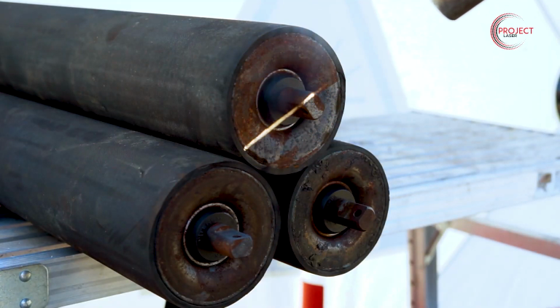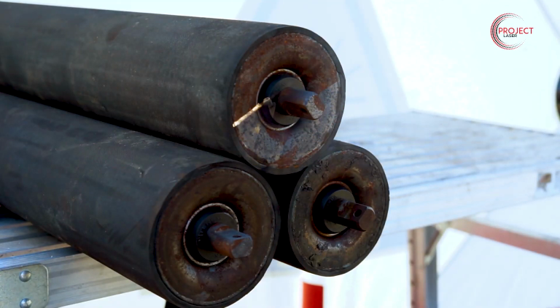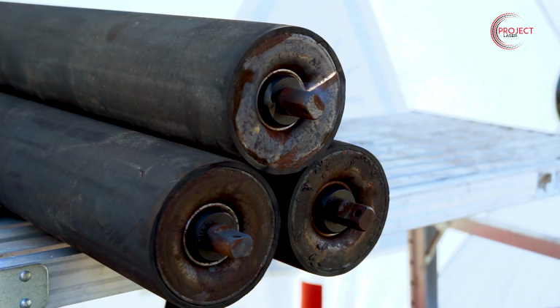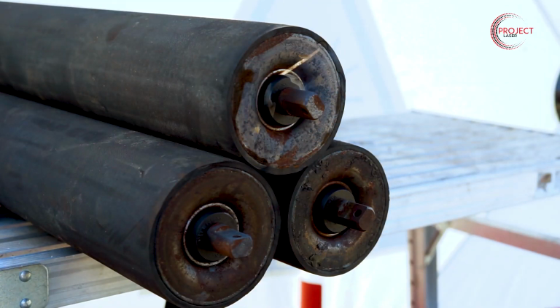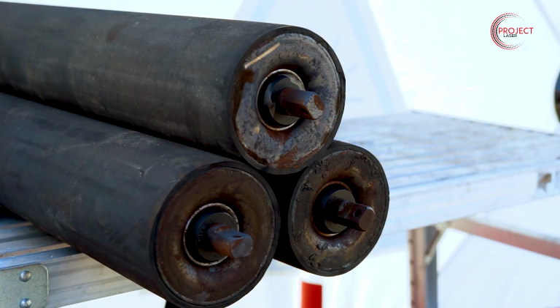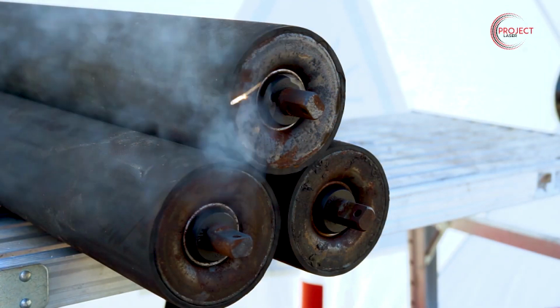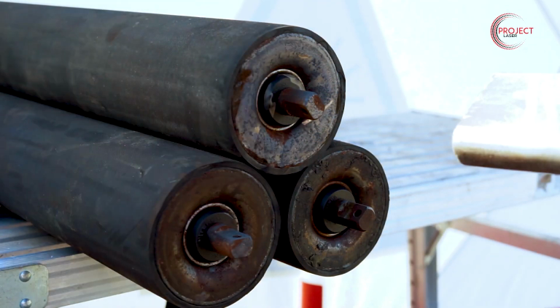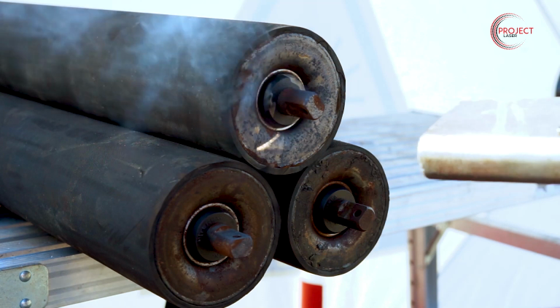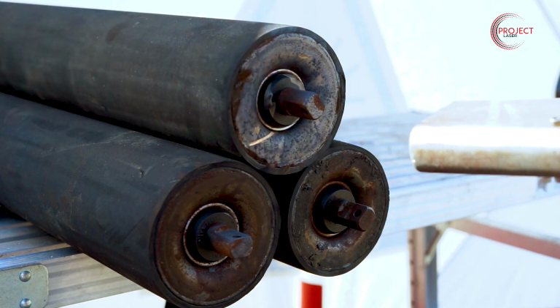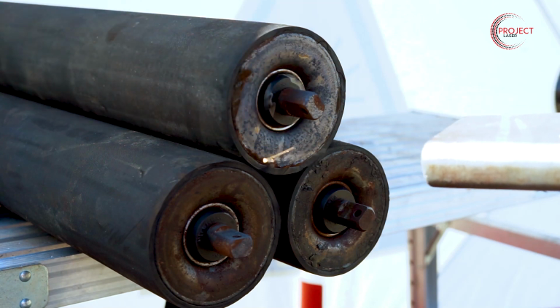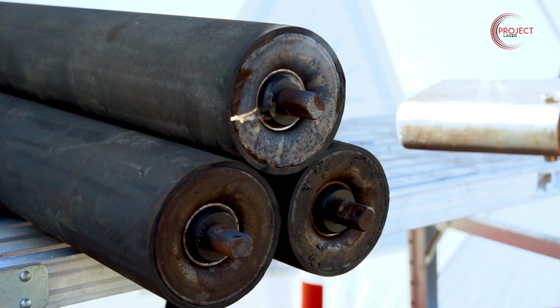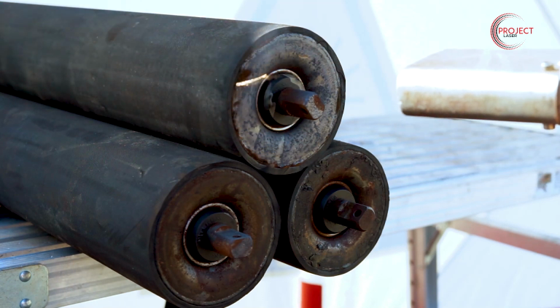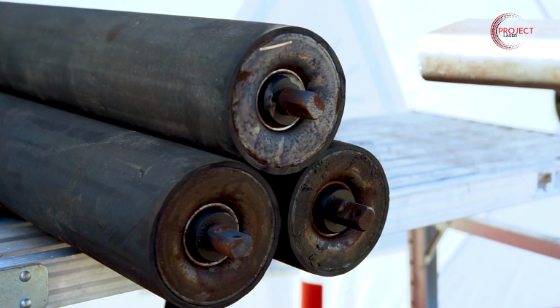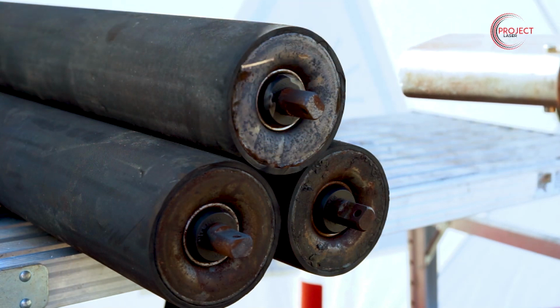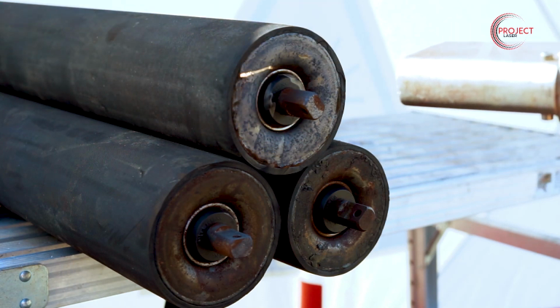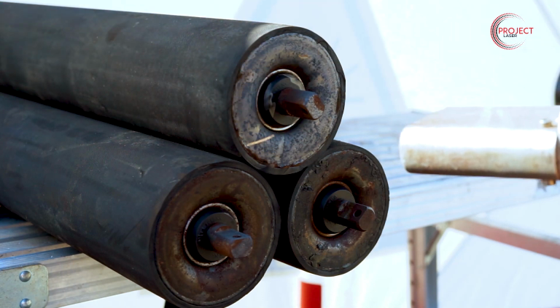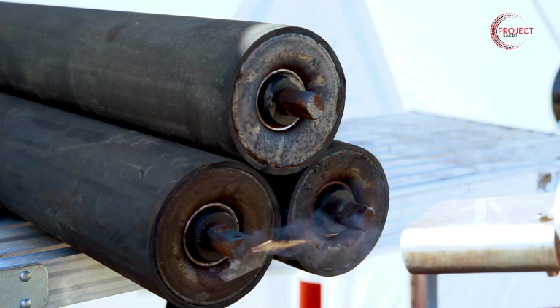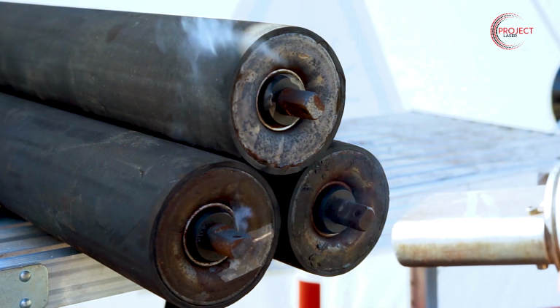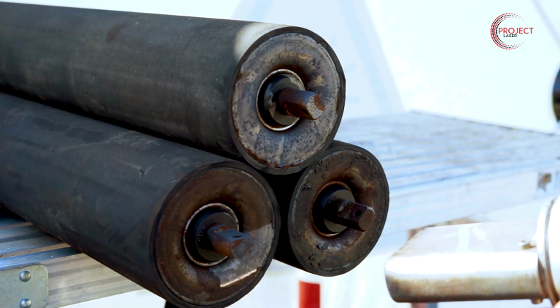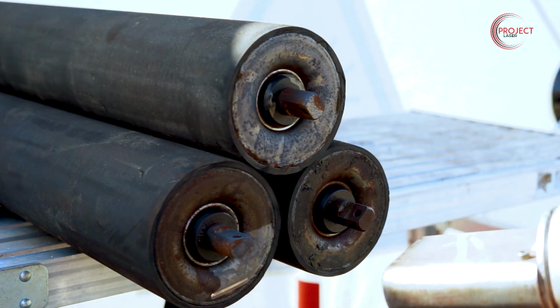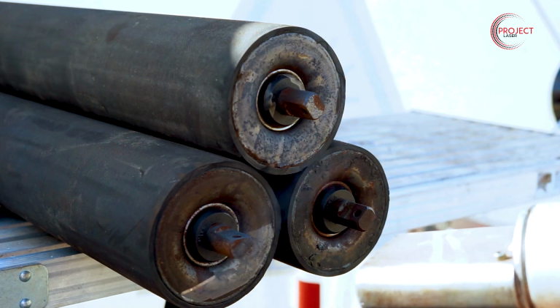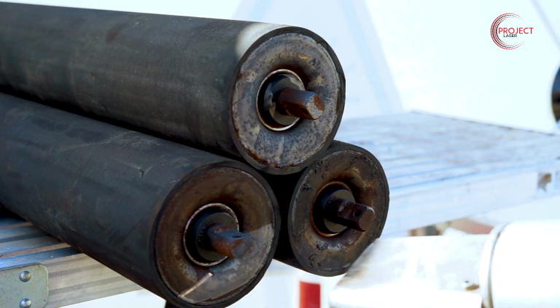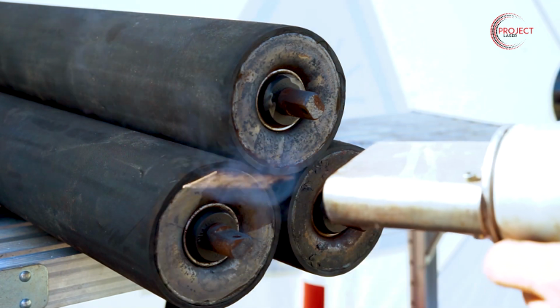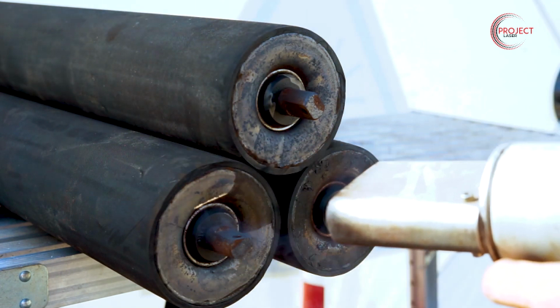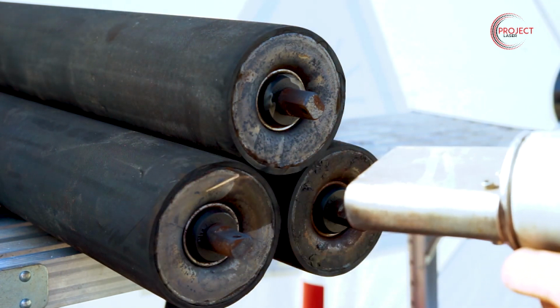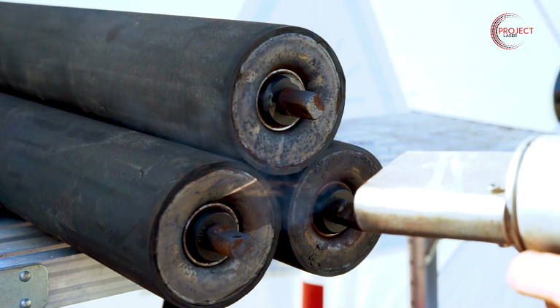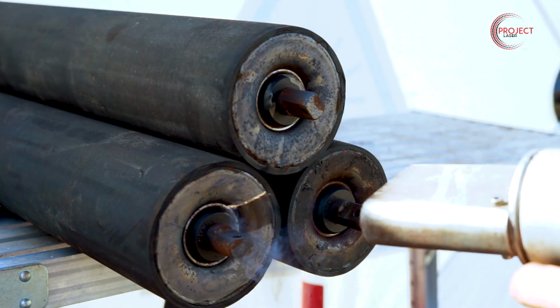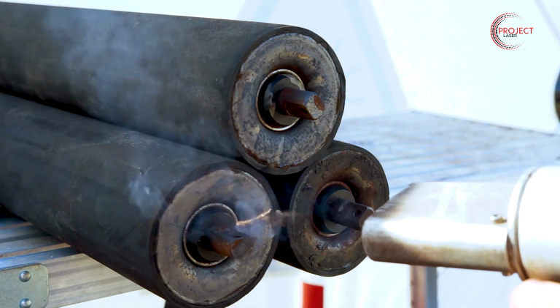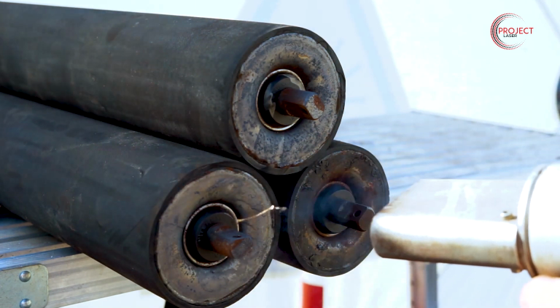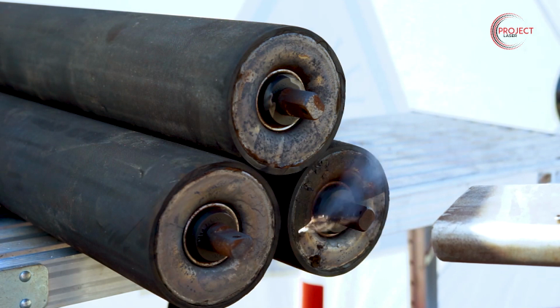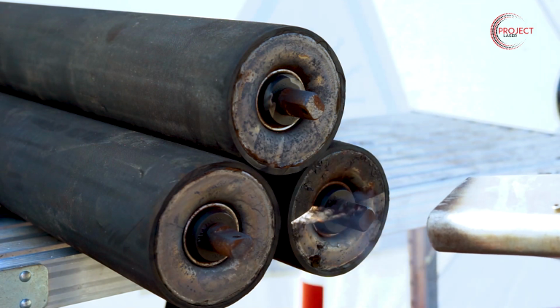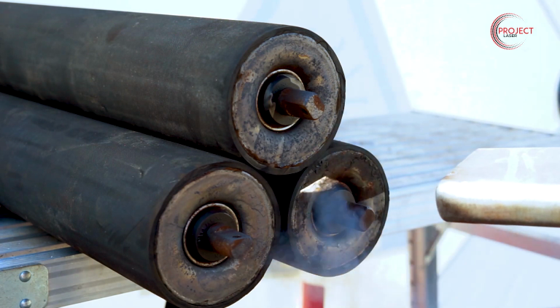Although you may not see me fully clean these components — which I do when the camera is not filming — you can see how incredibly precise the technology is. There's no overspray that you'd get with other blasting techniques; exactly where that laser is striking is where it's going to be cleaning.